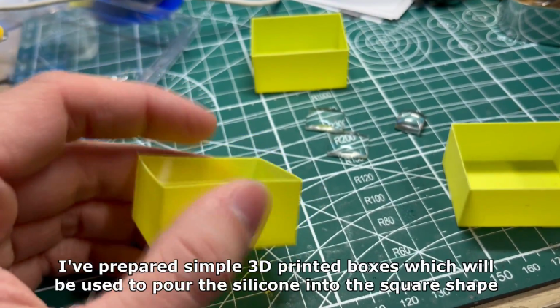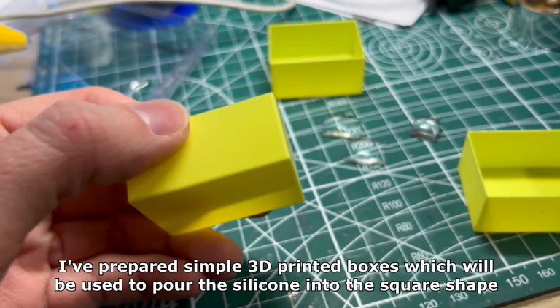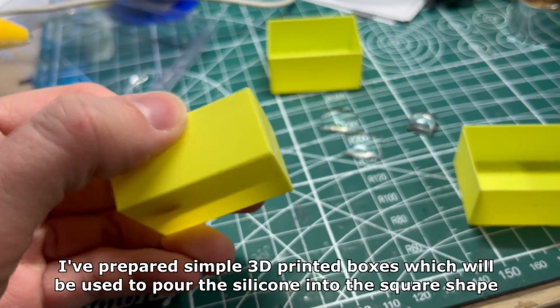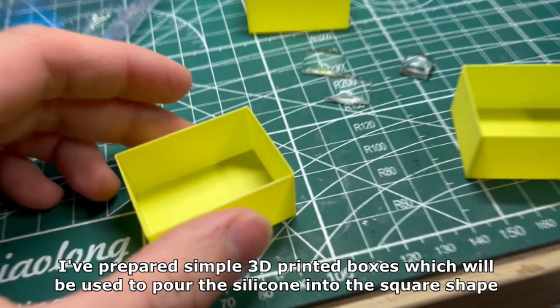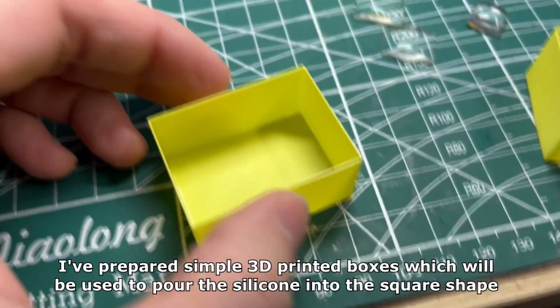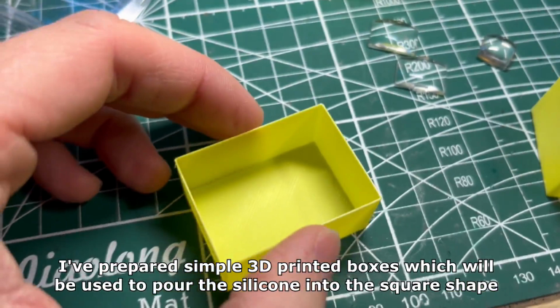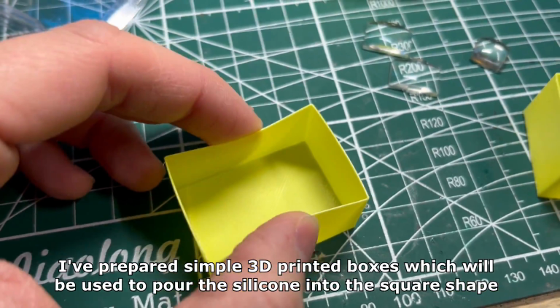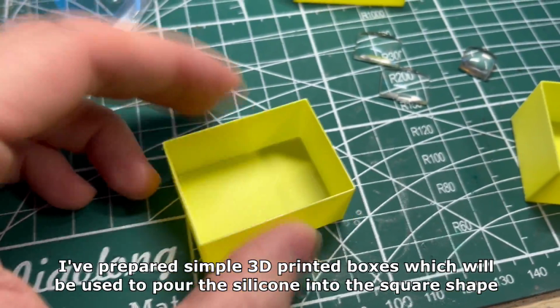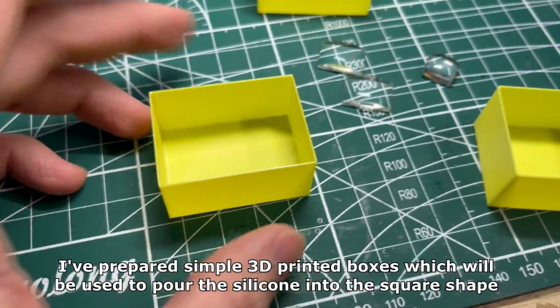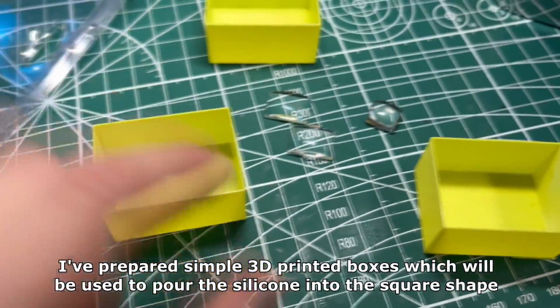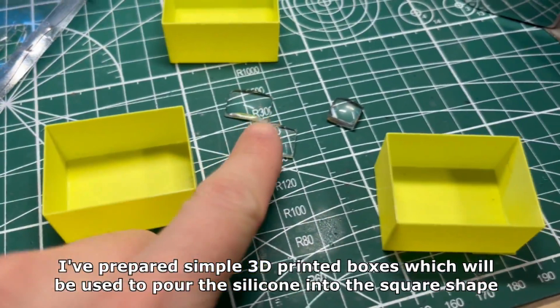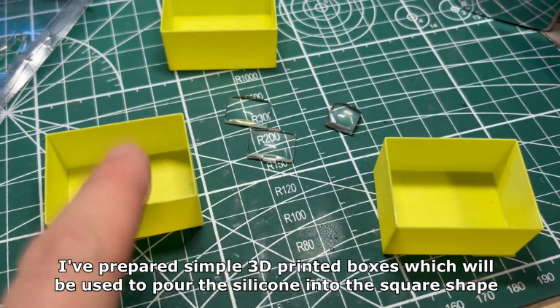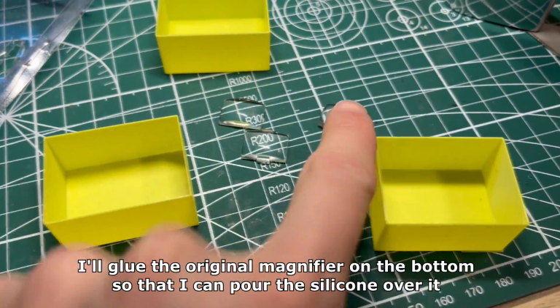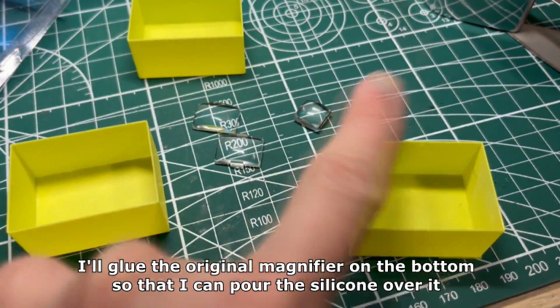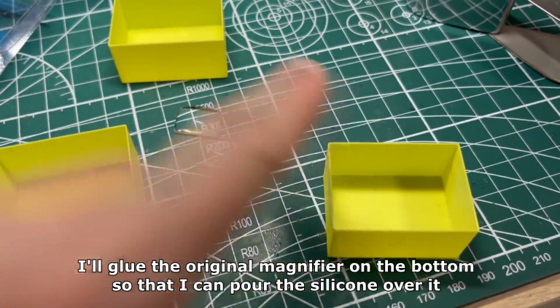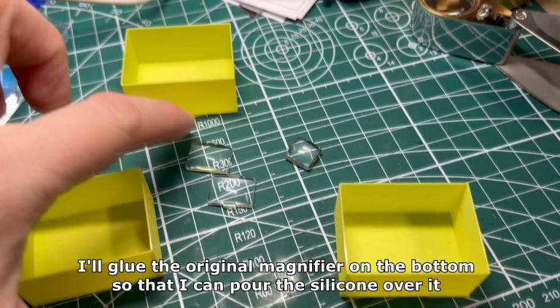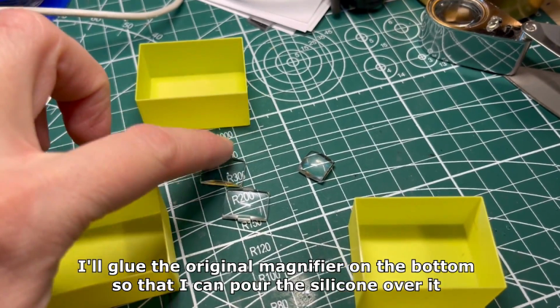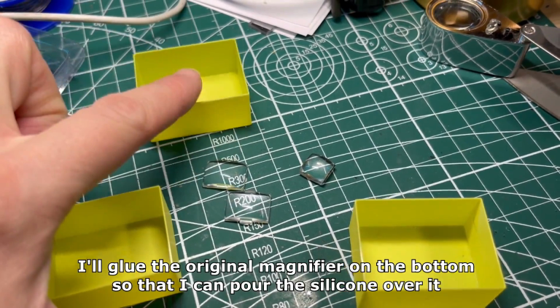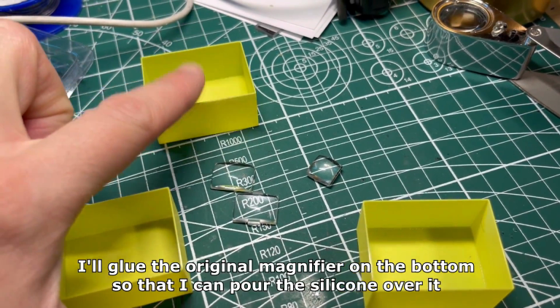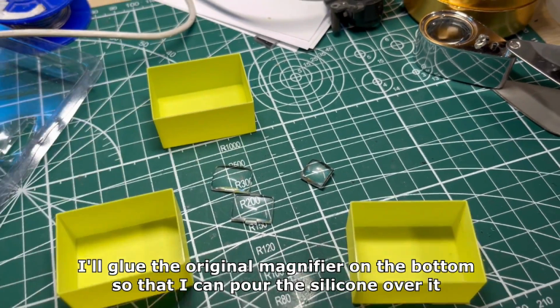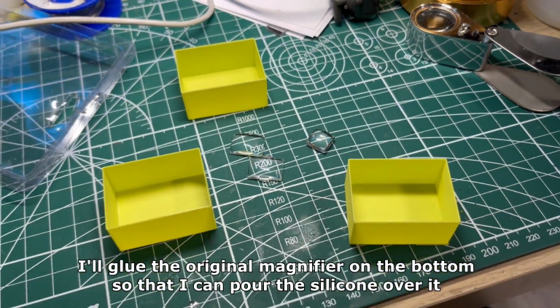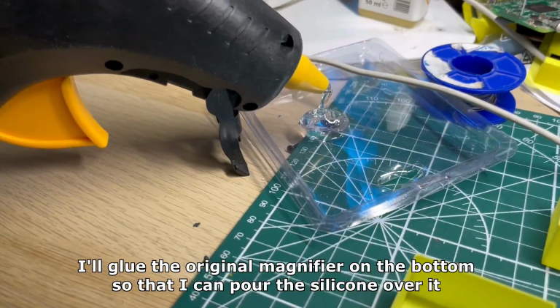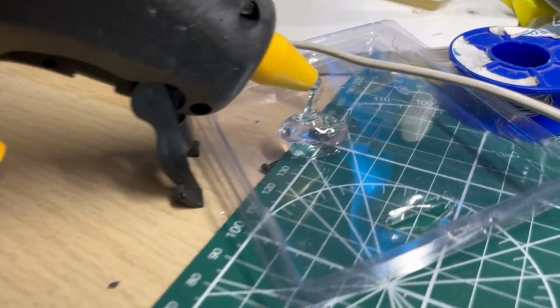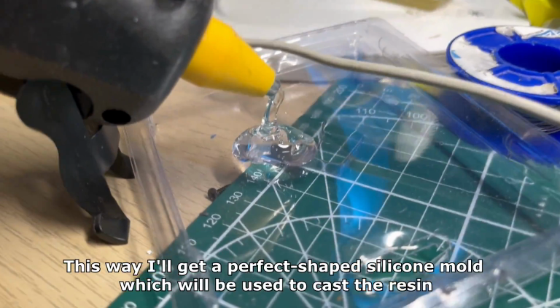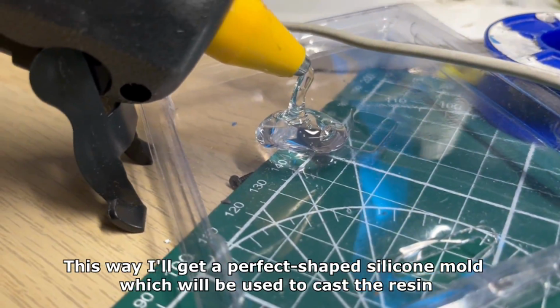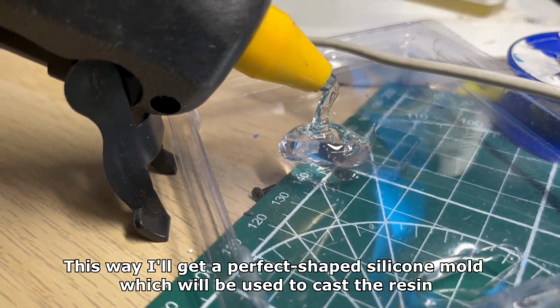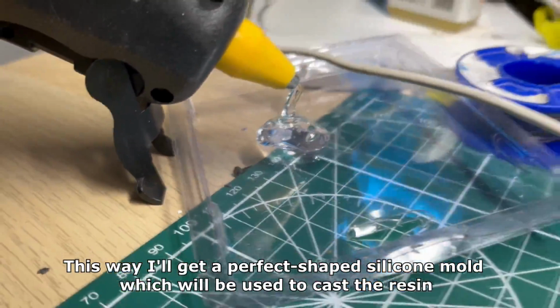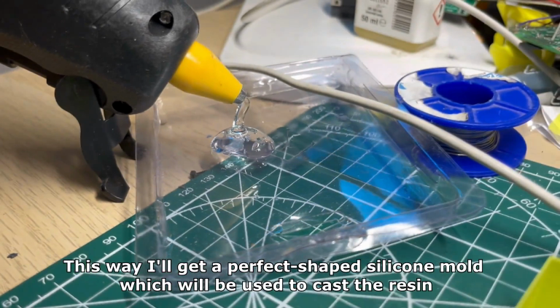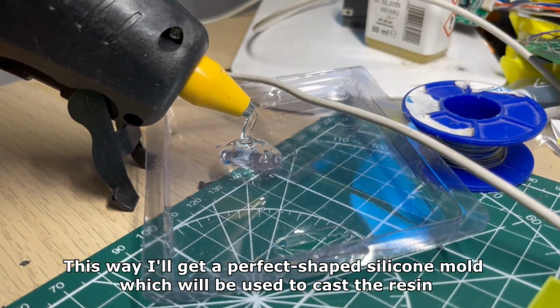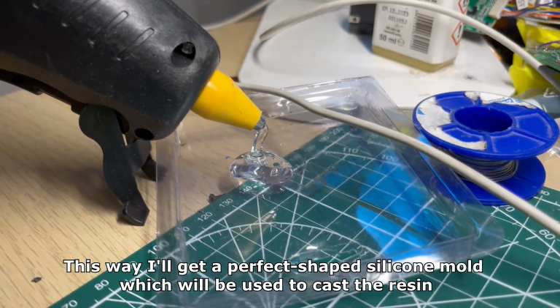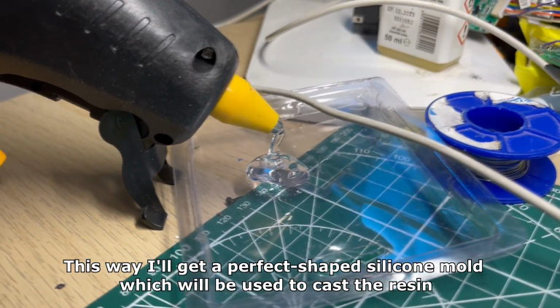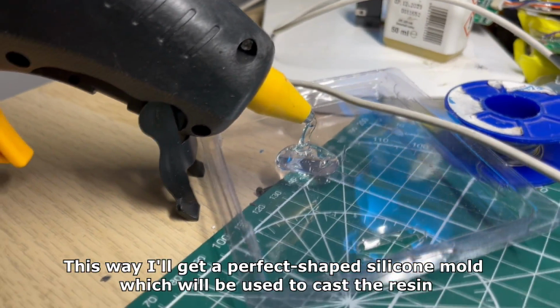I prepared simple 3D printed boxes which will be used to pour the silicone into a square shape. I'll glue the original magnifier on the bottom so that I can pour the silicone over it. This way I'll get a perfect shape silicone mold which will be used to cast the resin.